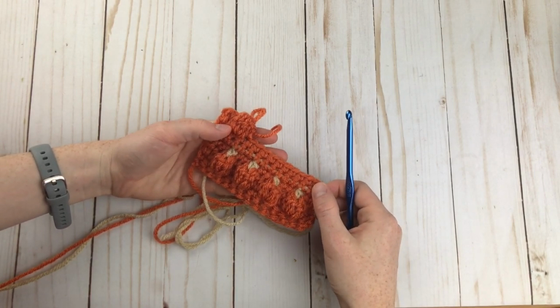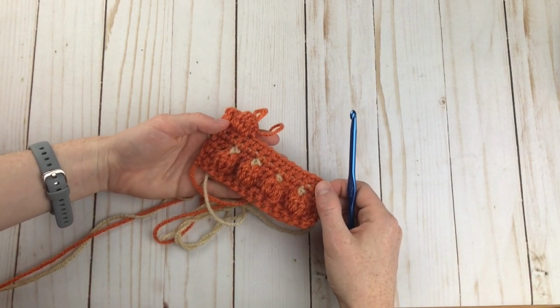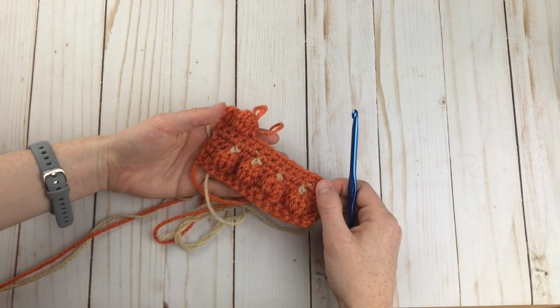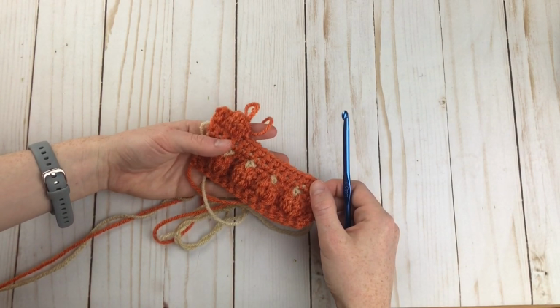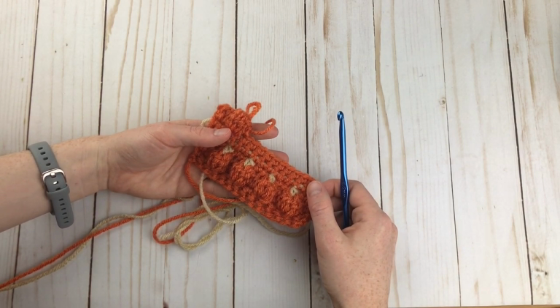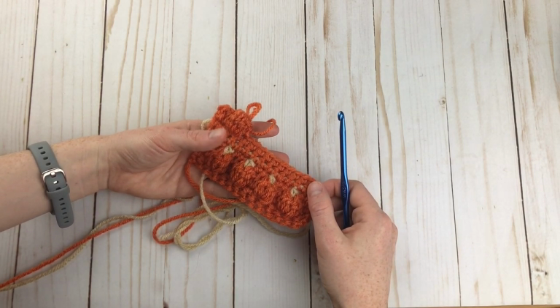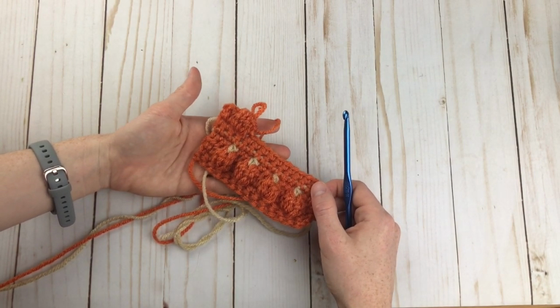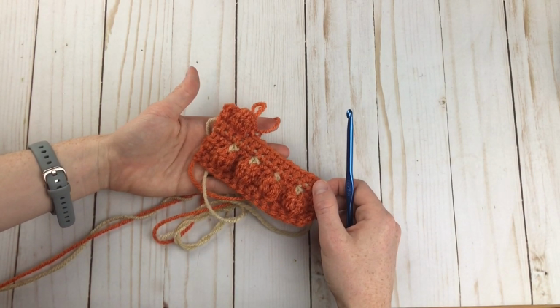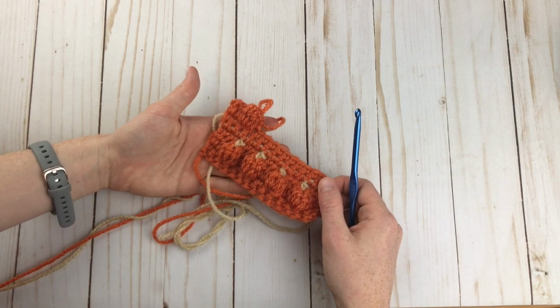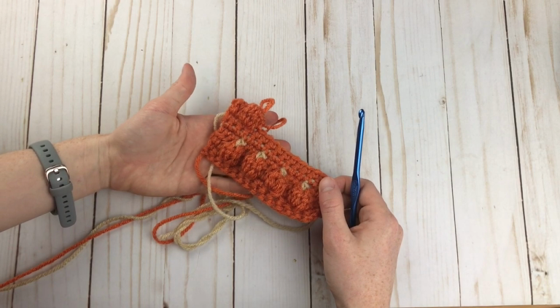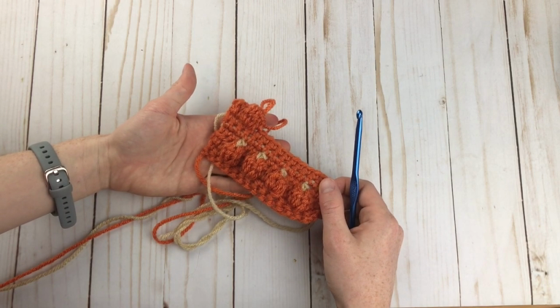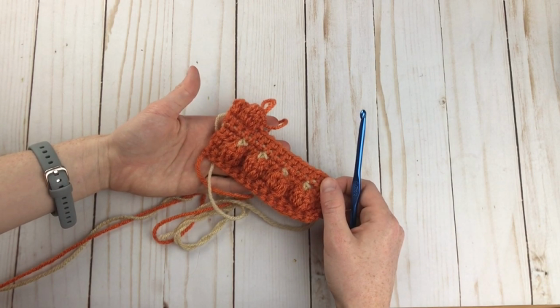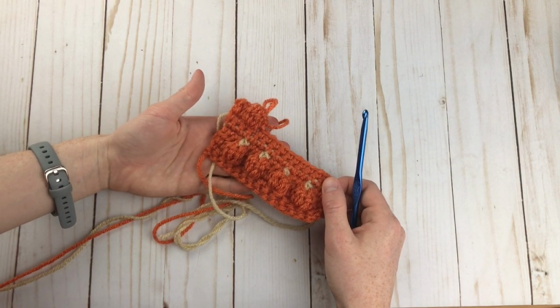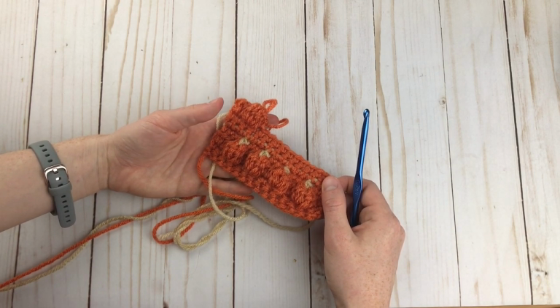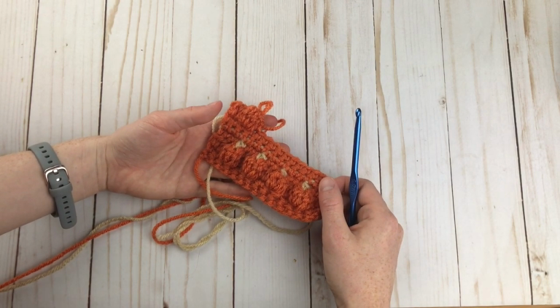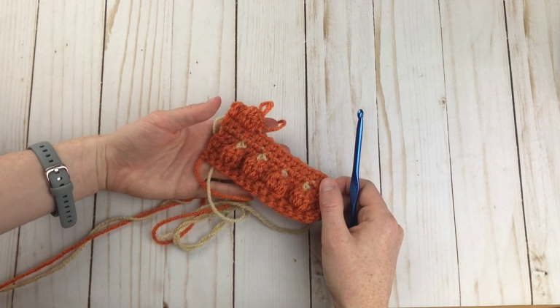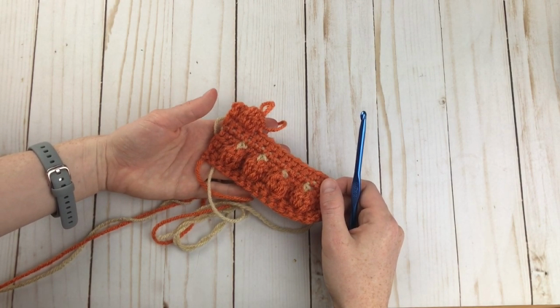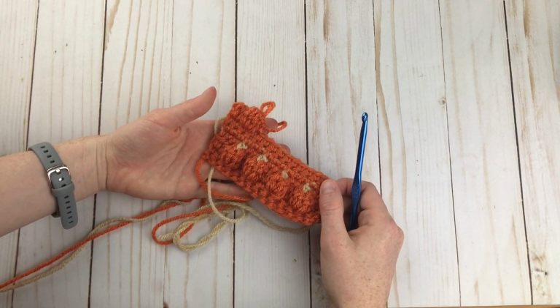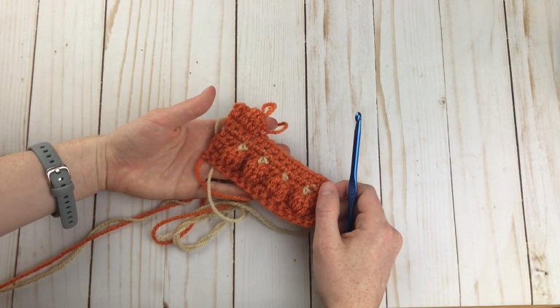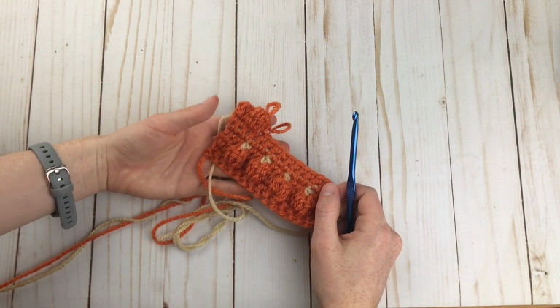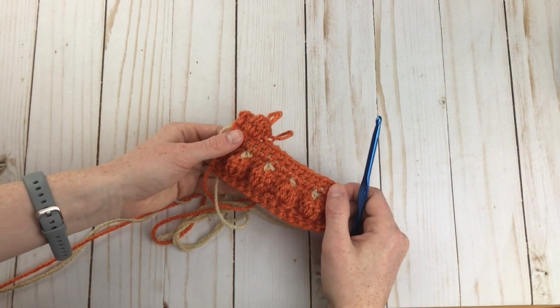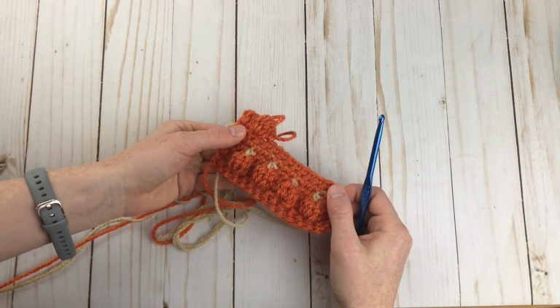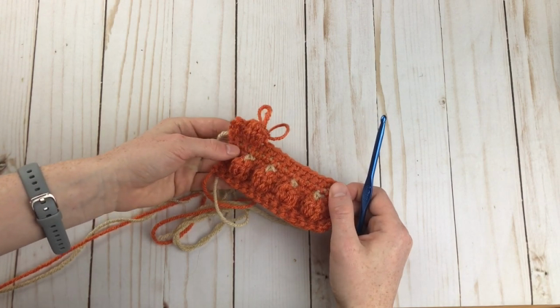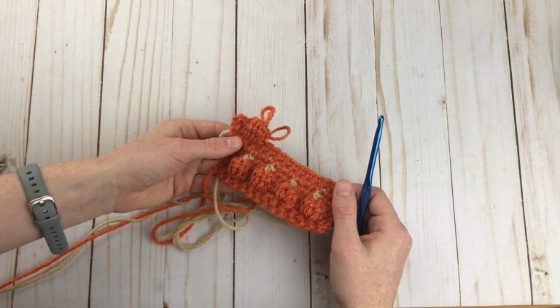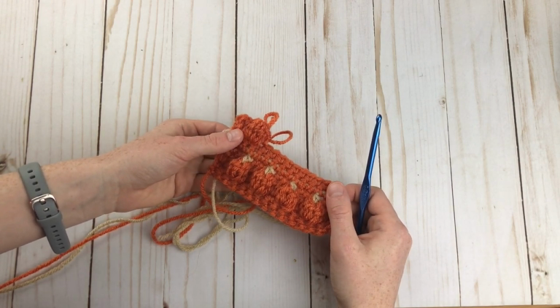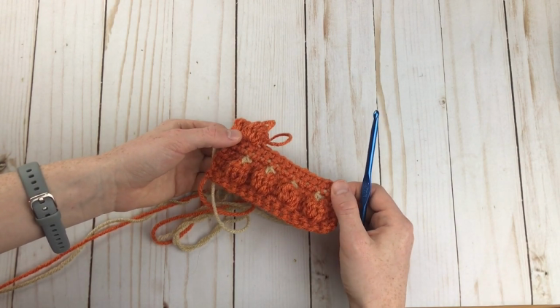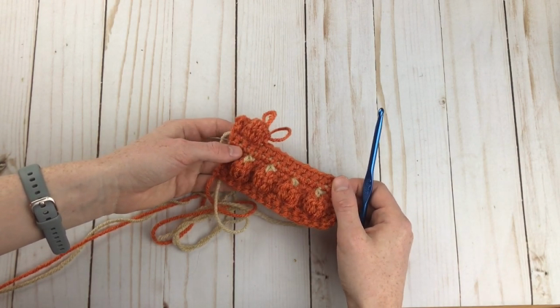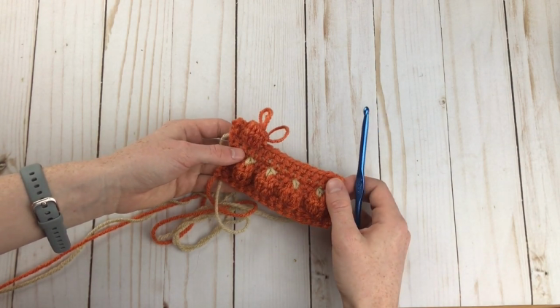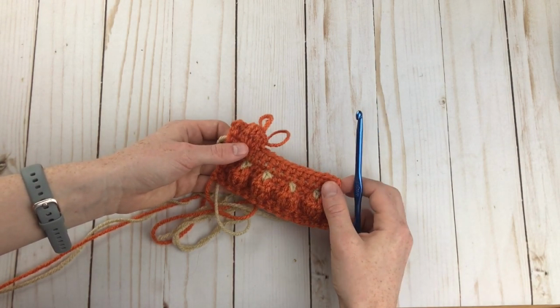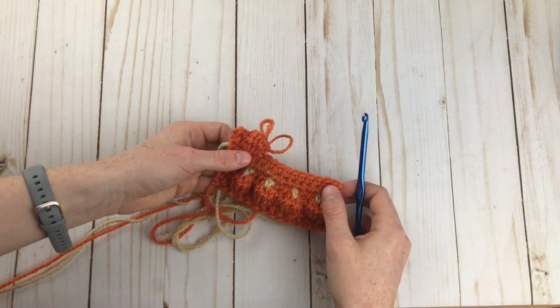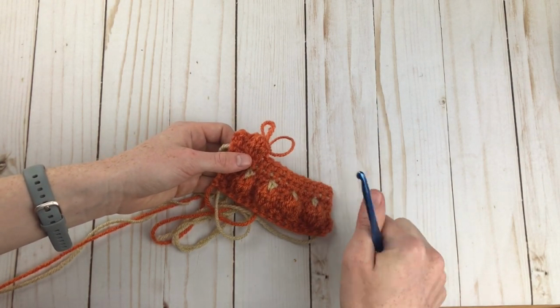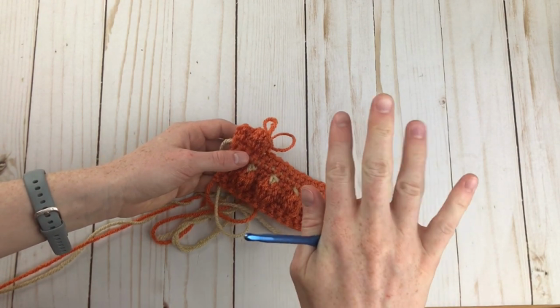That's really all there is to making the pumpkin patch stitch. I hope this tutorial cleared up a lot of the confusion from the original instructions I published. If you guys like this updated tutorial, please give it a thumbs up and share it so more people can see it. I would also love to see you around my channel where I publish lots more crochet patterns and stitch tutorials. Thanks so much for watching. Bye.